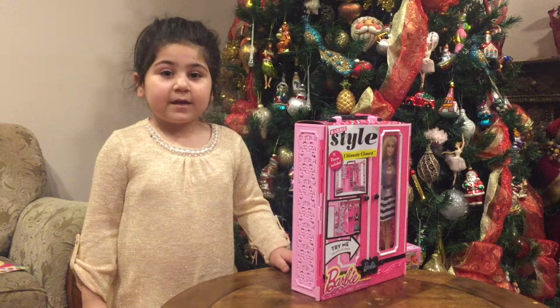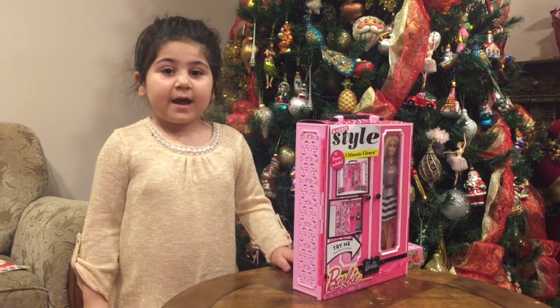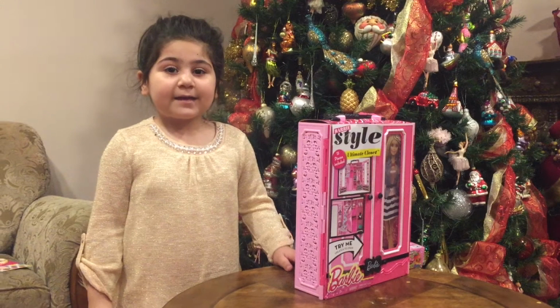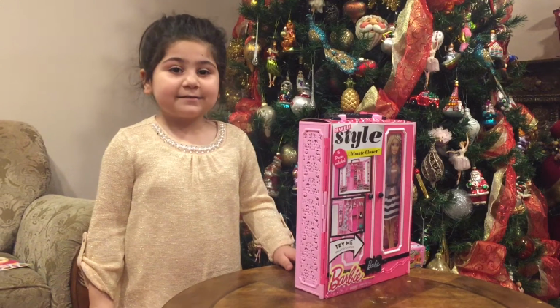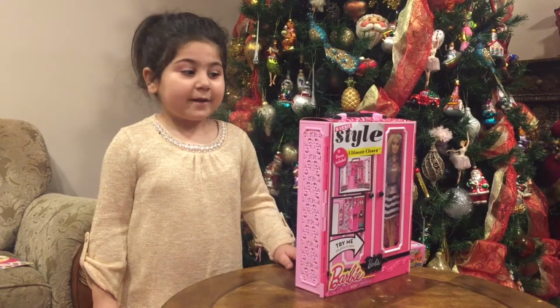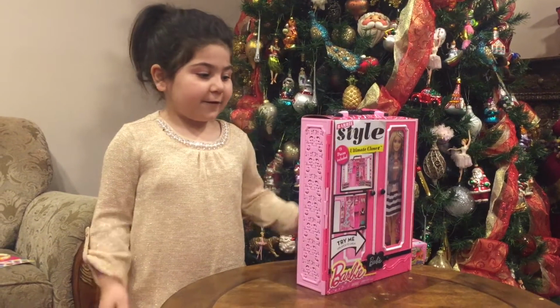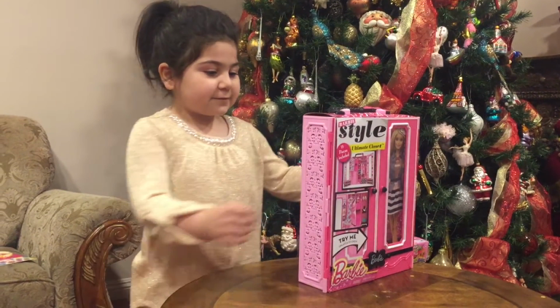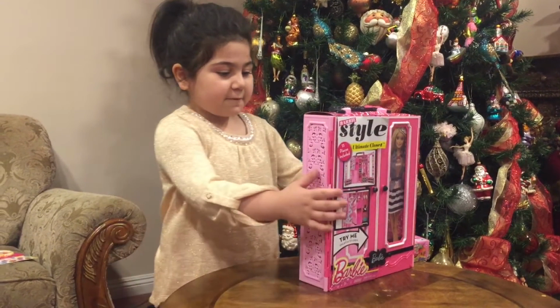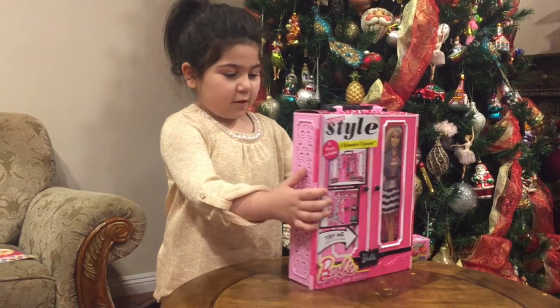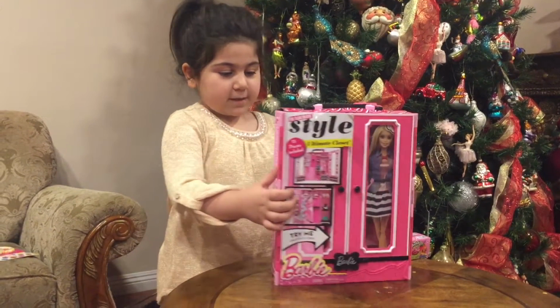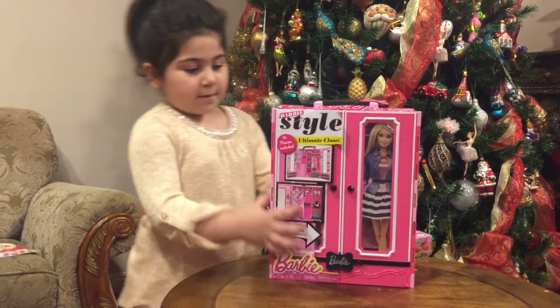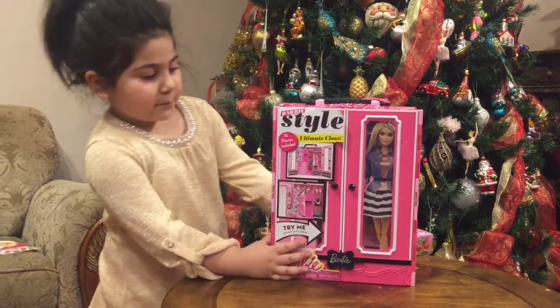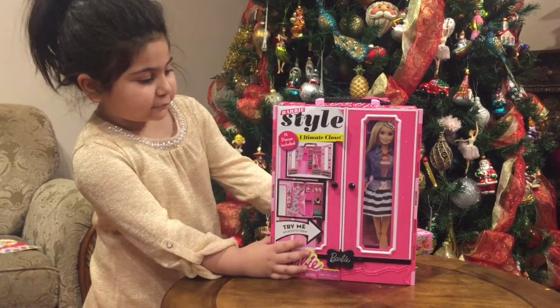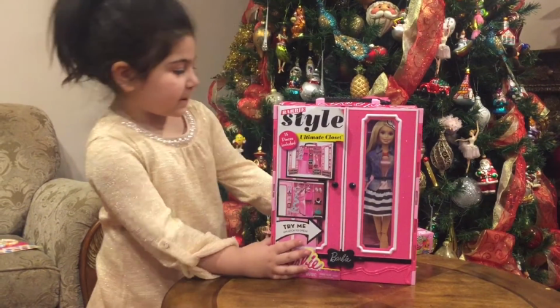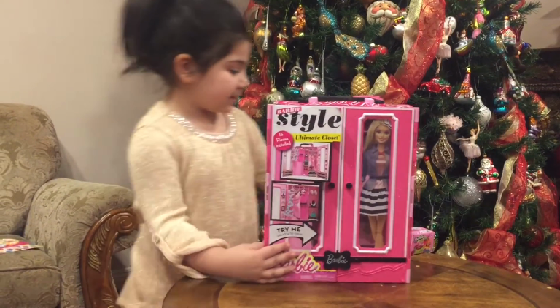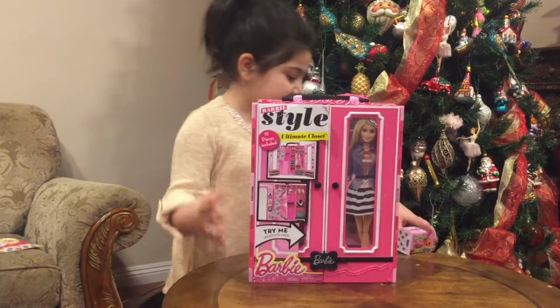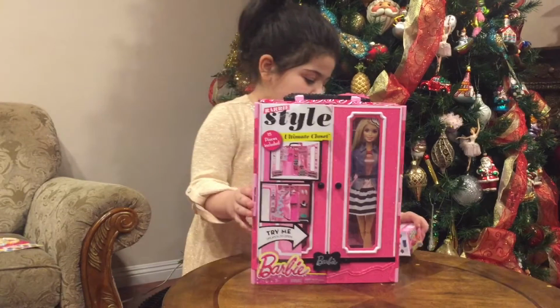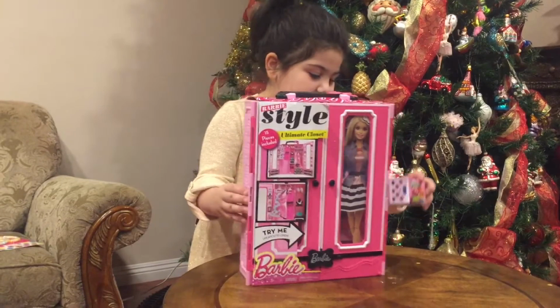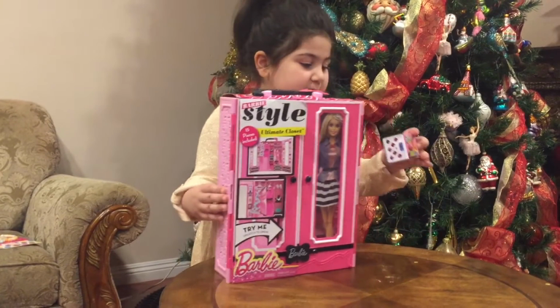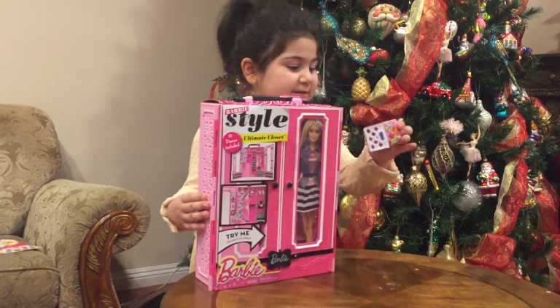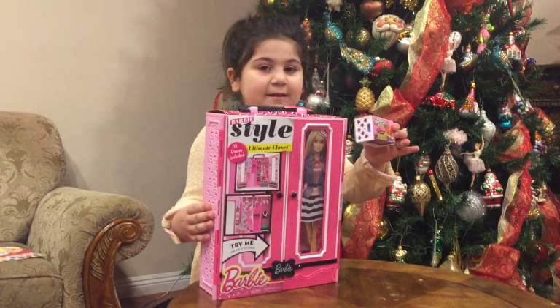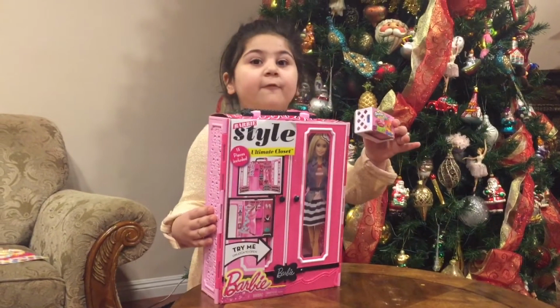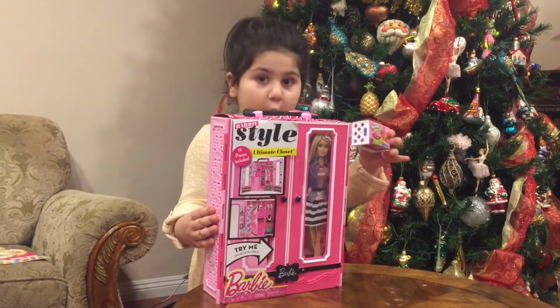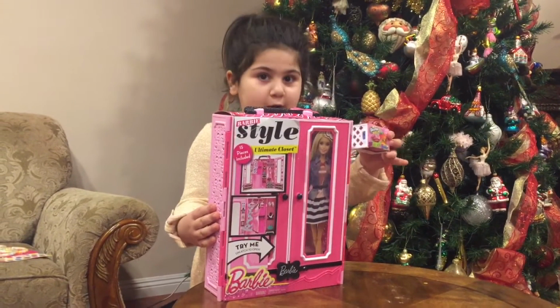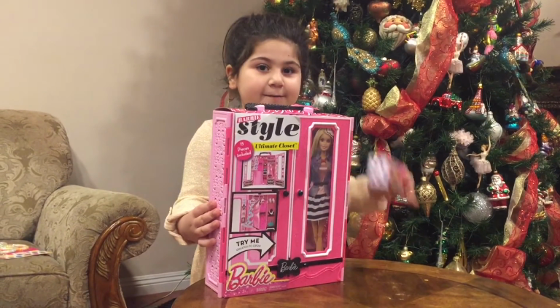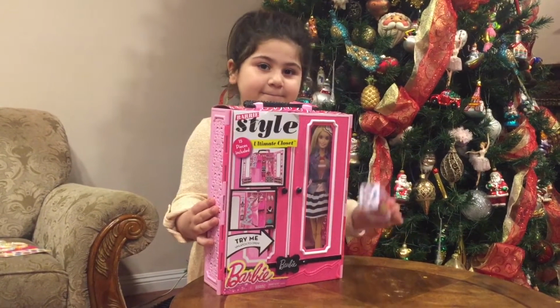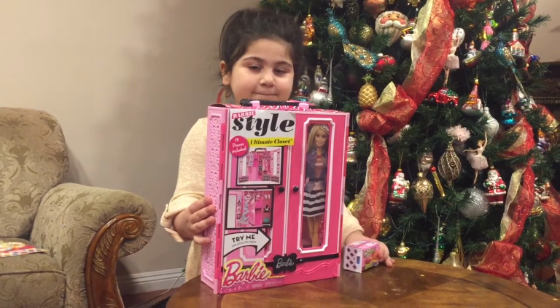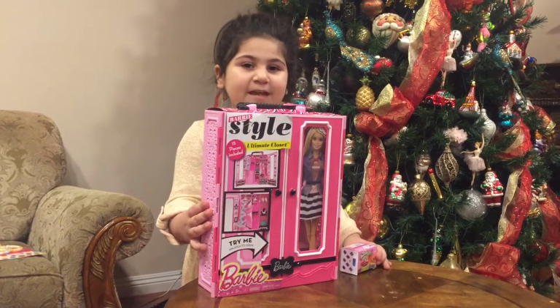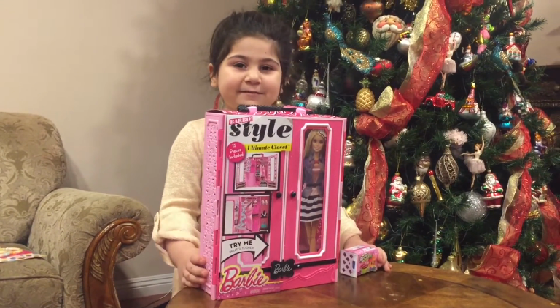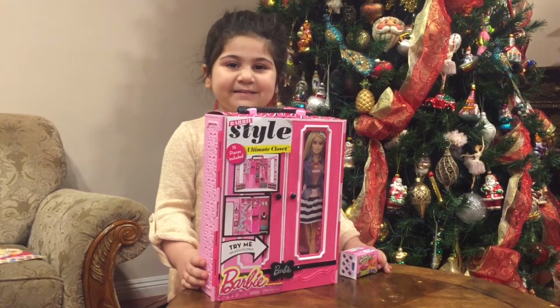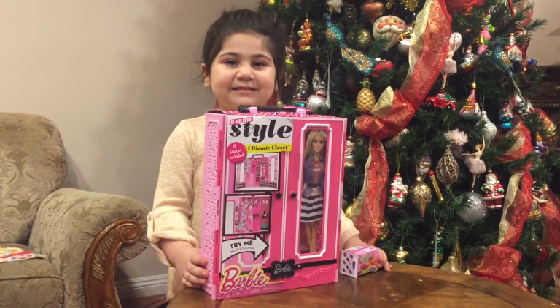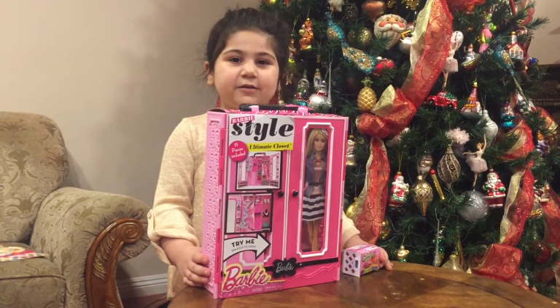Hi guys, it's Nari here and today we're going to open the Barbie Dream Closet and Shopkins Season 4. Let's get started.